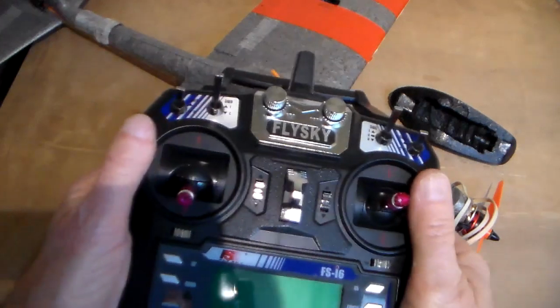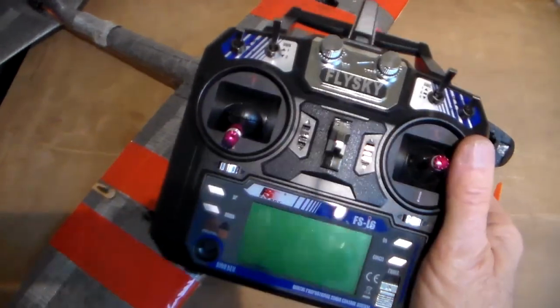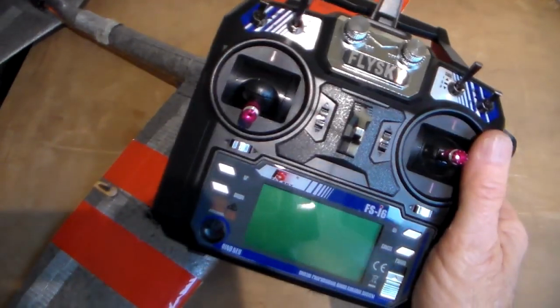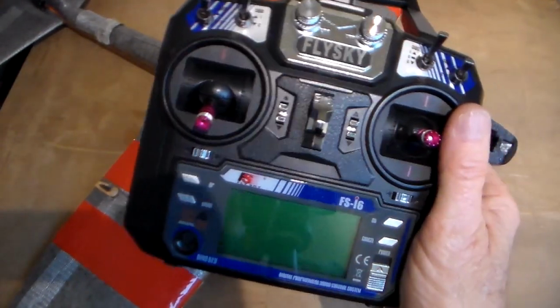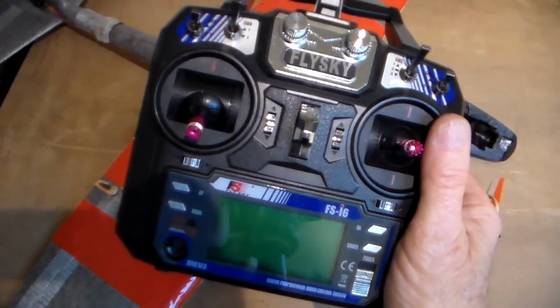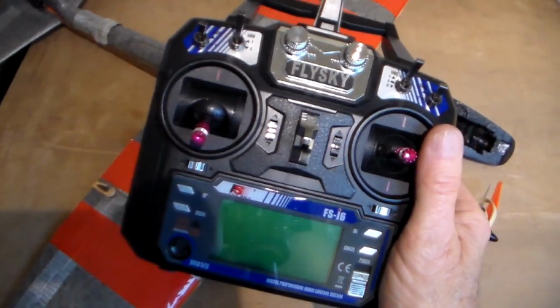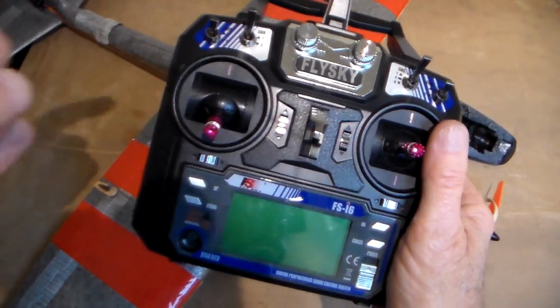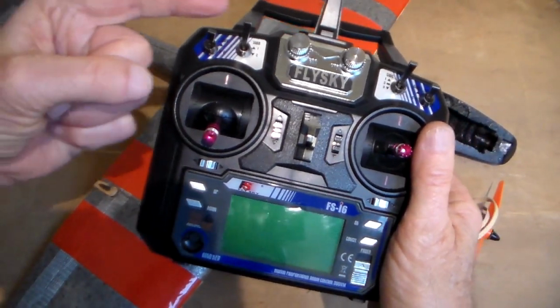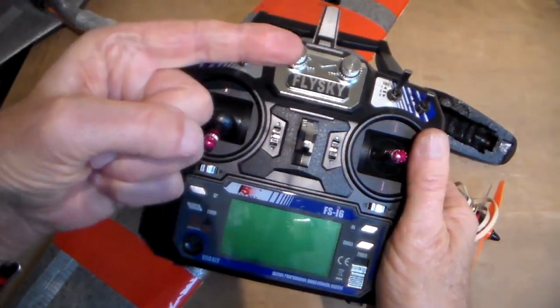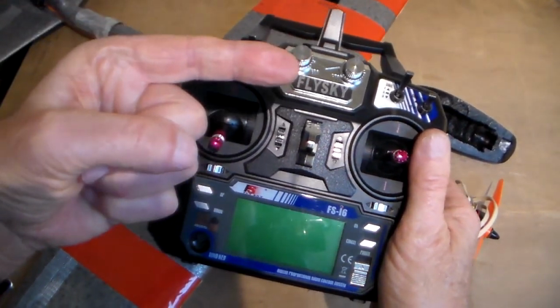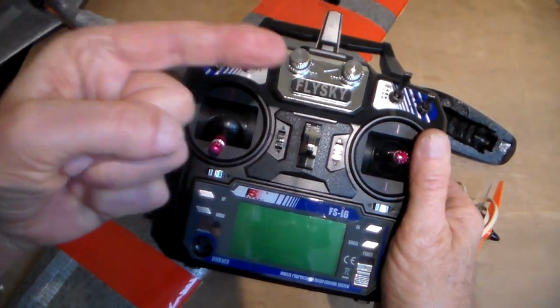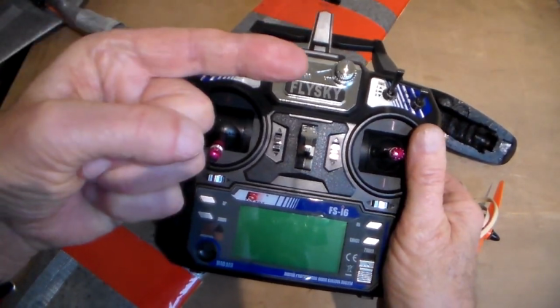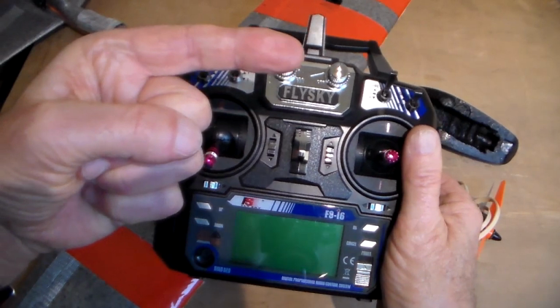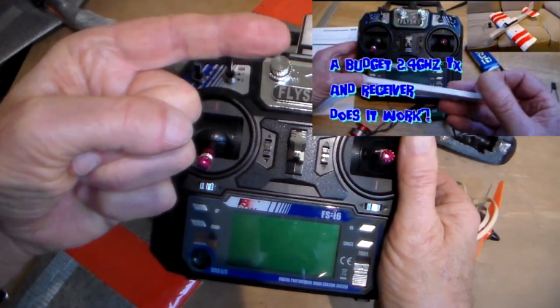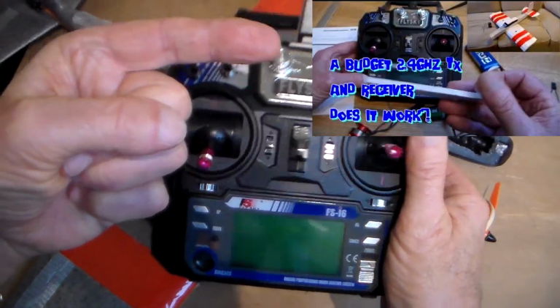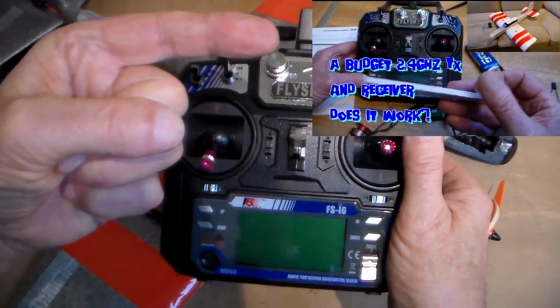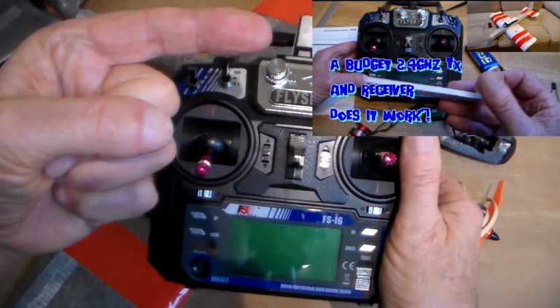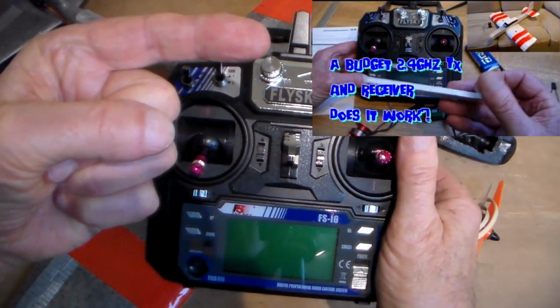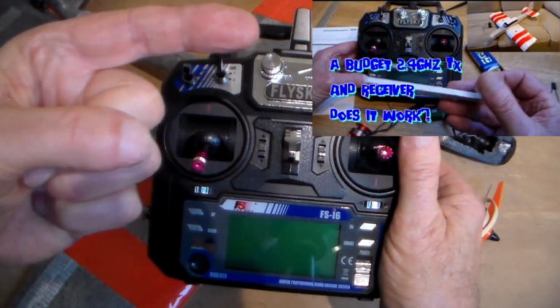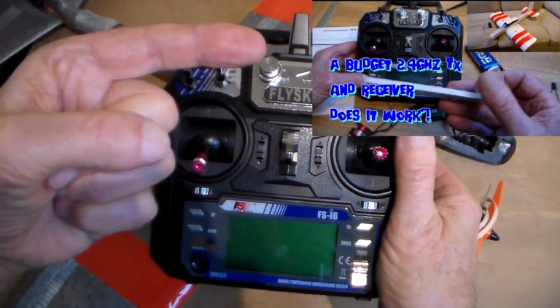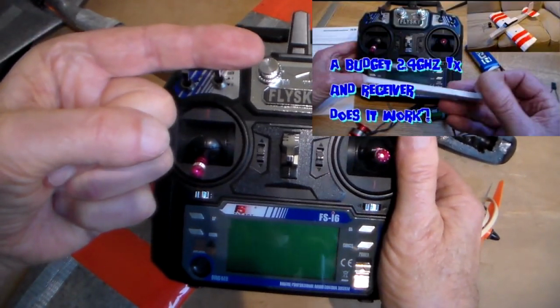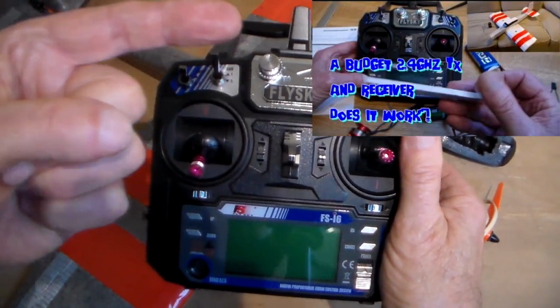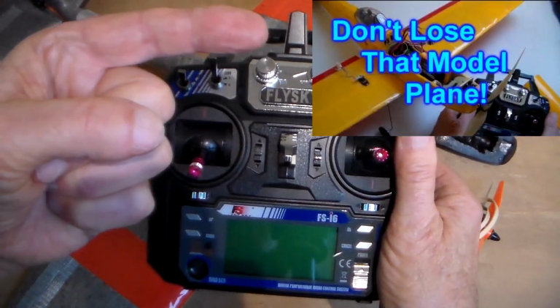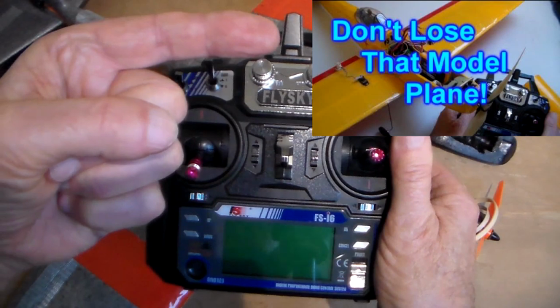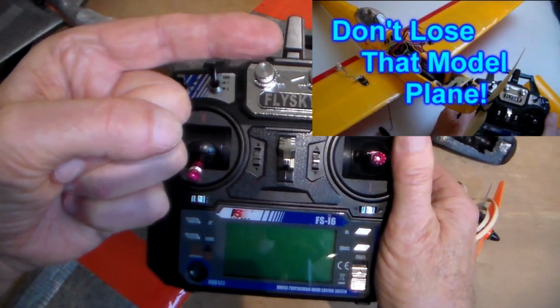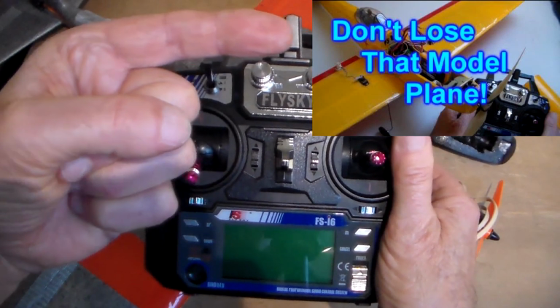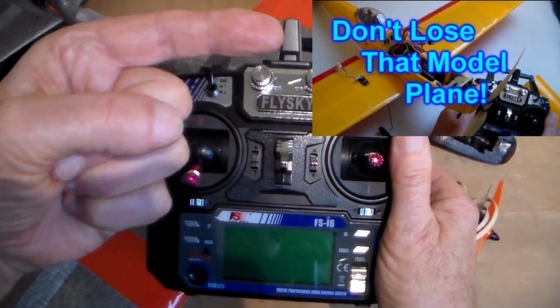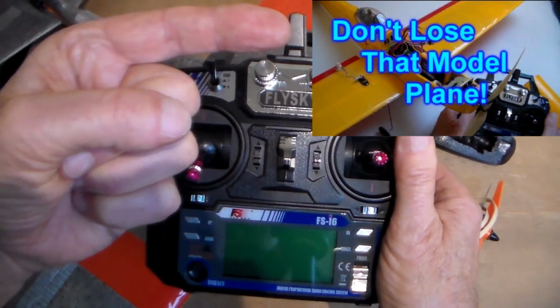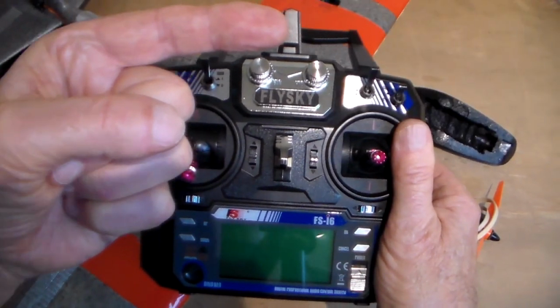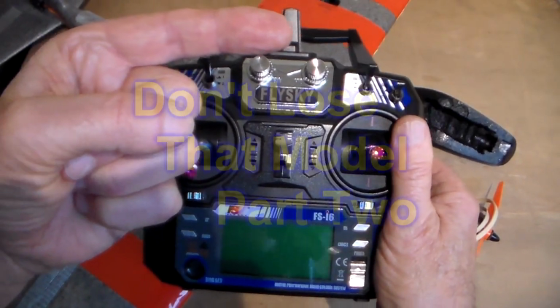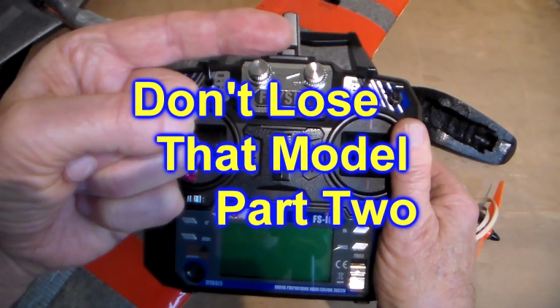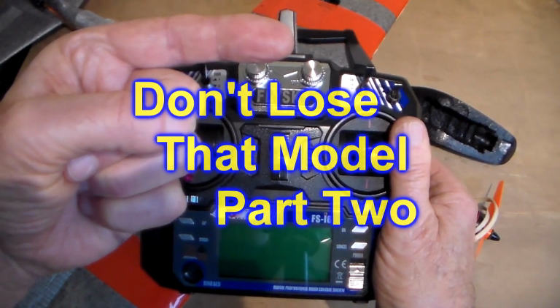Hi there again guys and girls. Previously on my channel we had my Idiot's Guide to 2.4 because I've only recently switched to it, and then I followed that with Don't Lose That Model Part 1. This is going to be Don't Lose That Model Part 2.